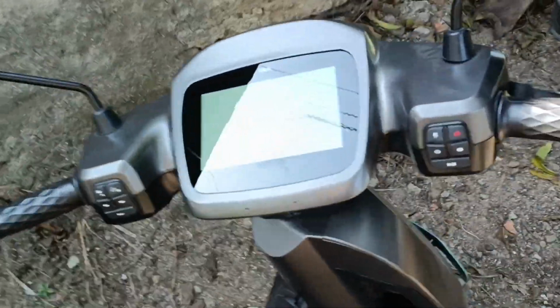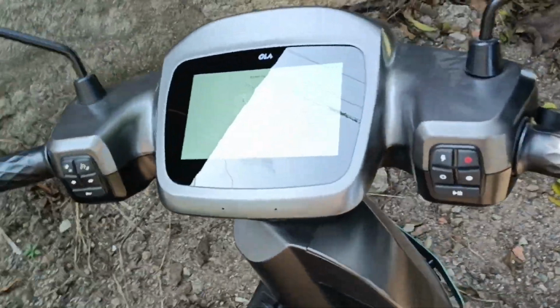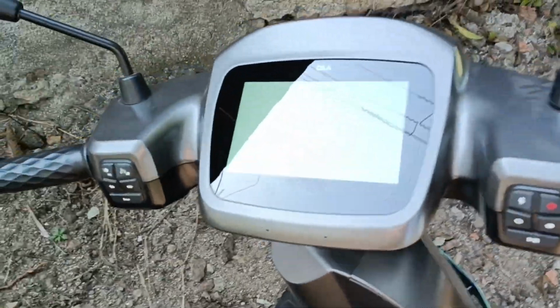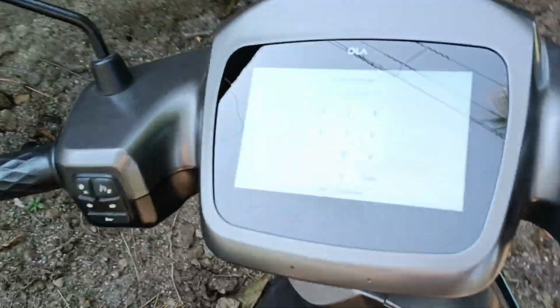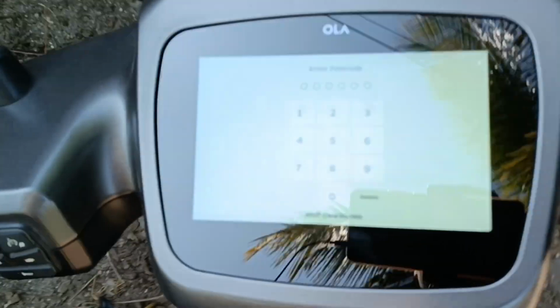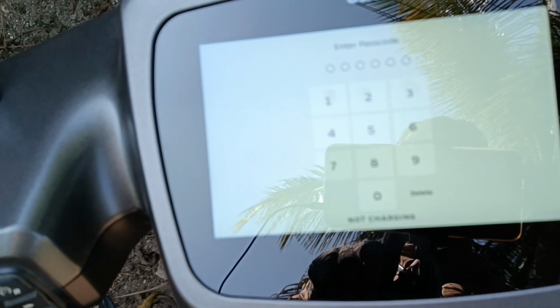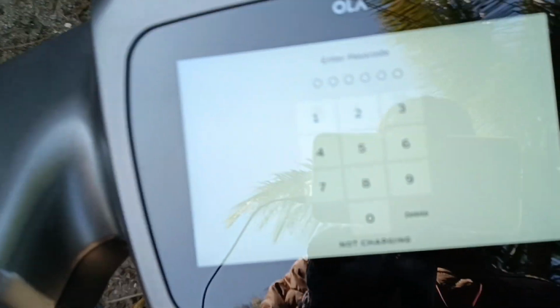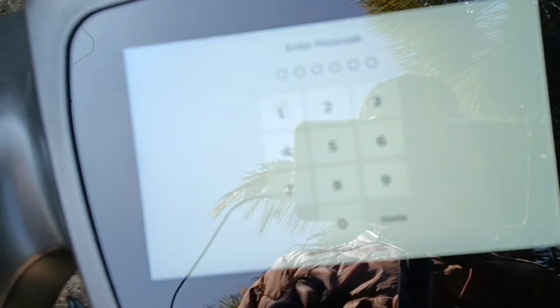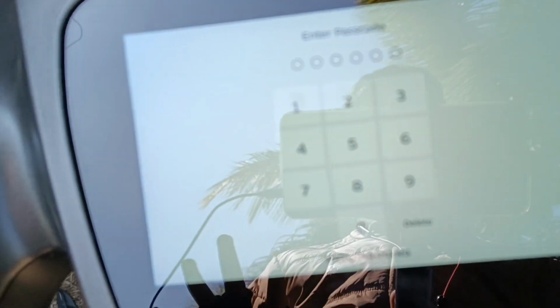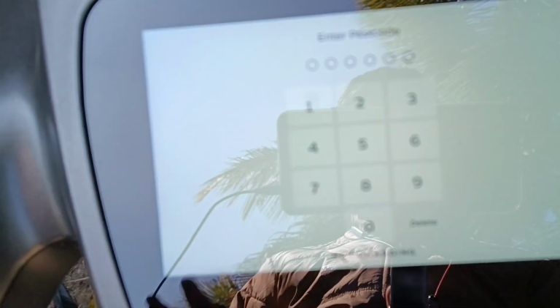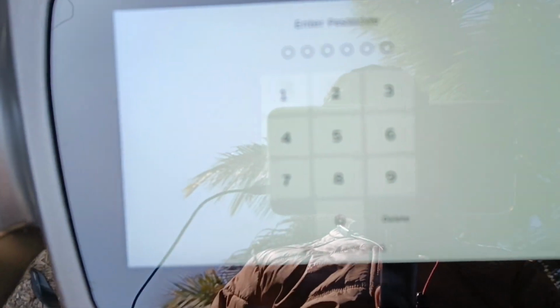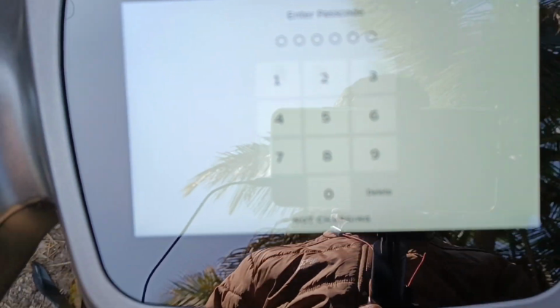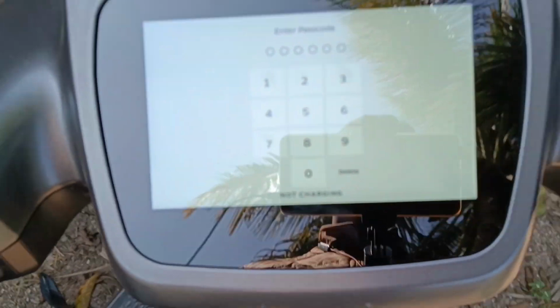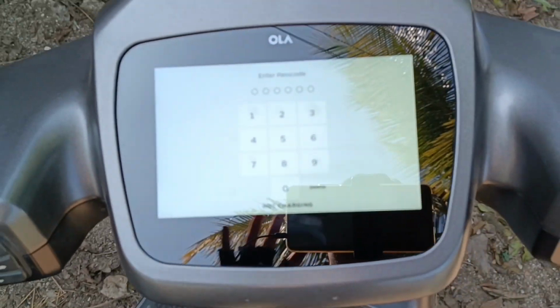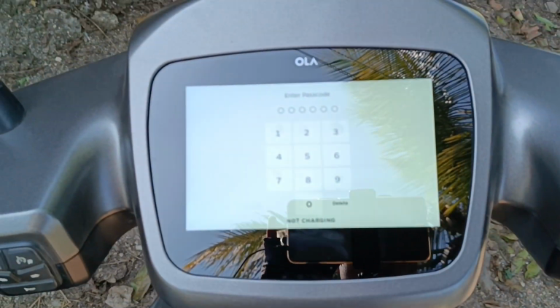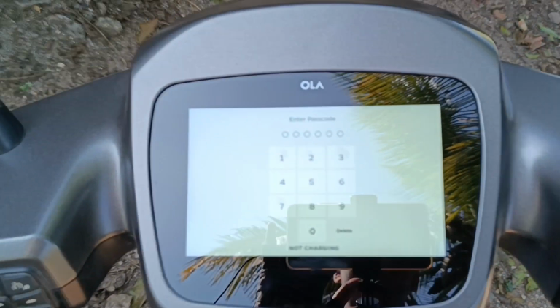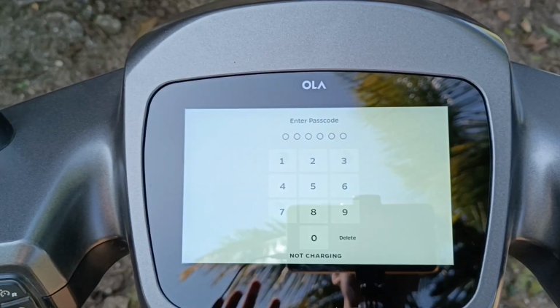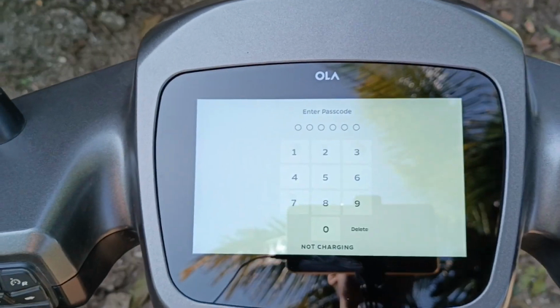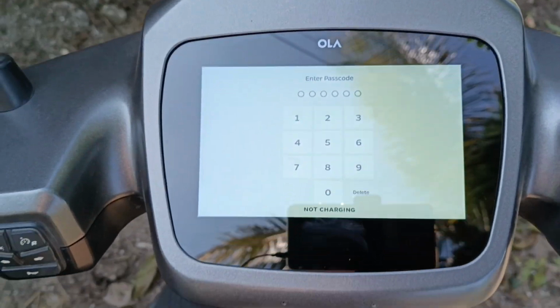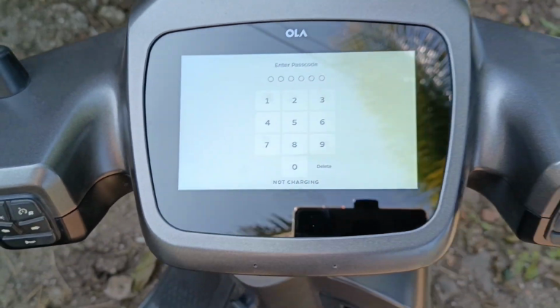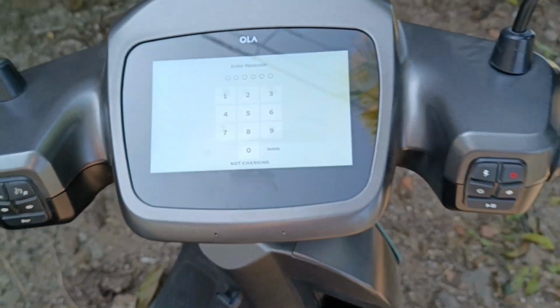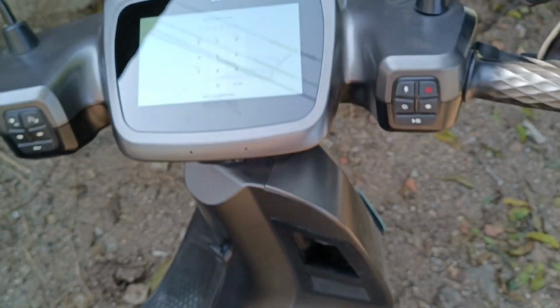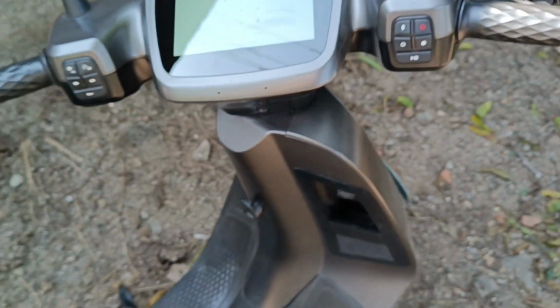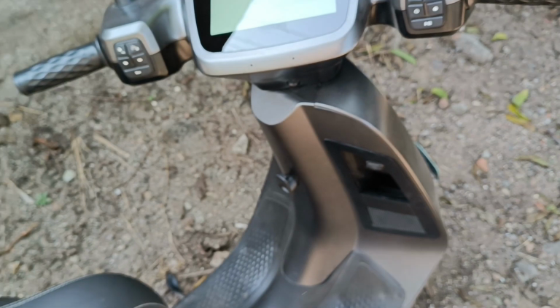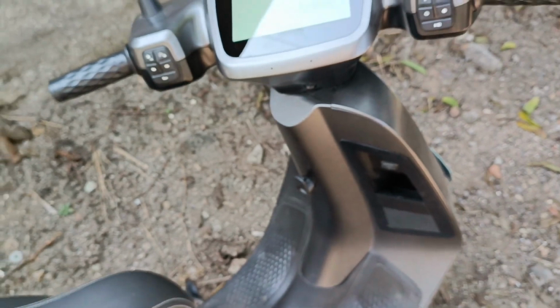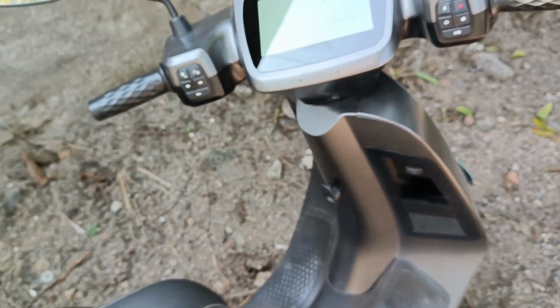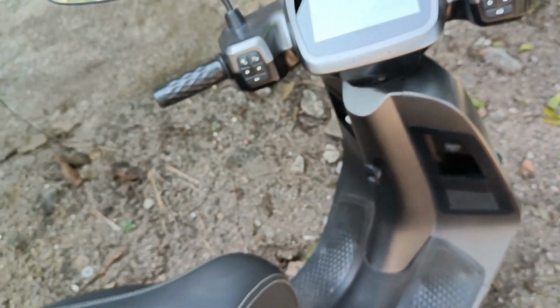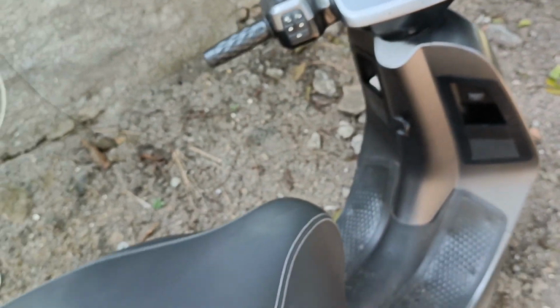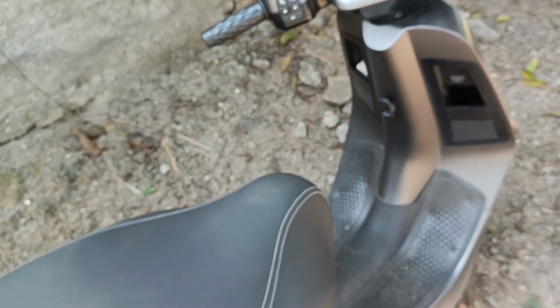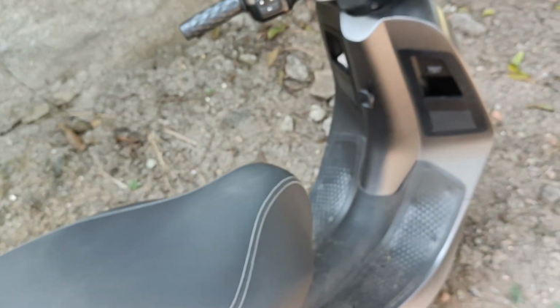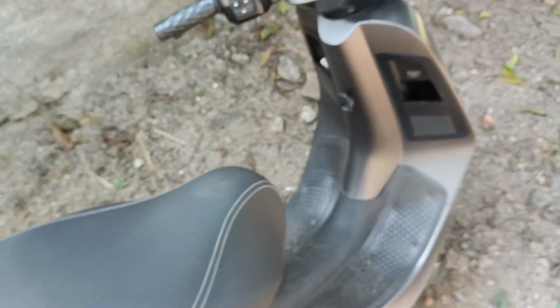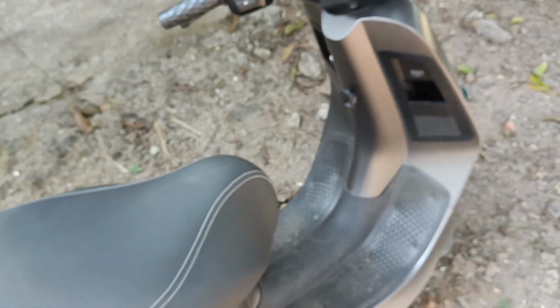If the voltage reaches 170 volts, then charging will start. However, even then charging will take a lot of time — the scooter will be fully charged in about 5 to 6 hours.